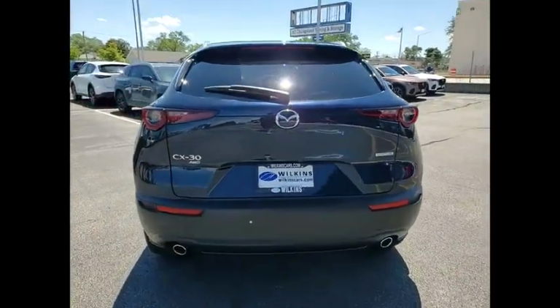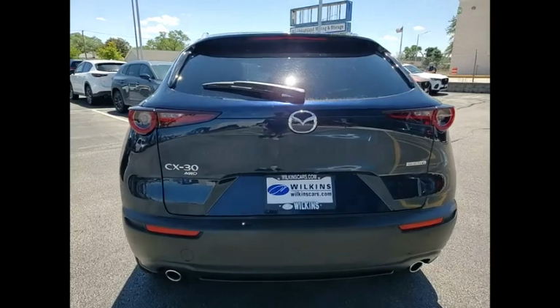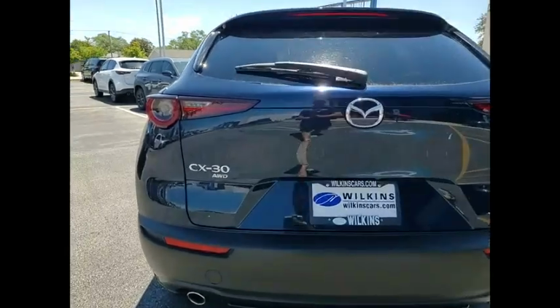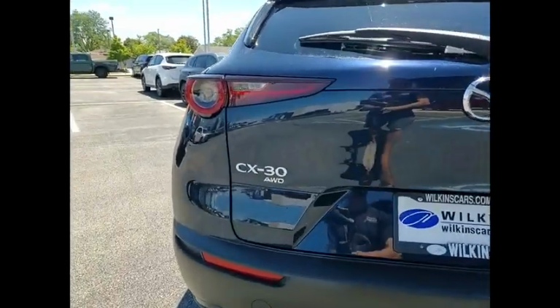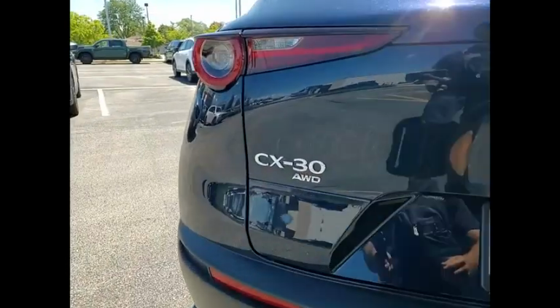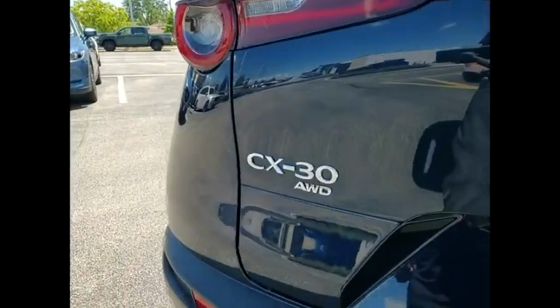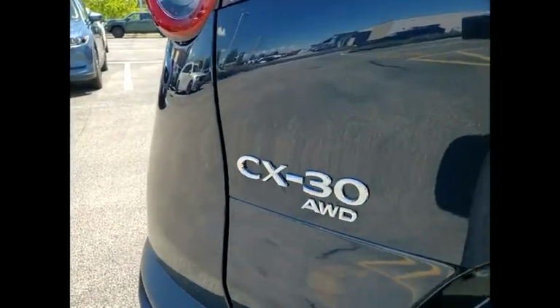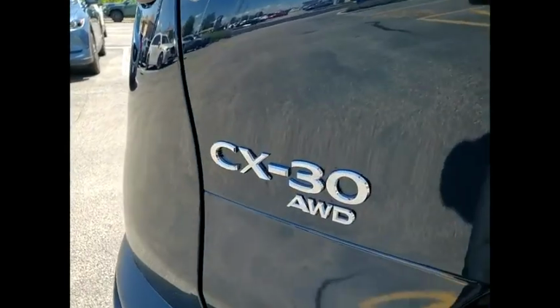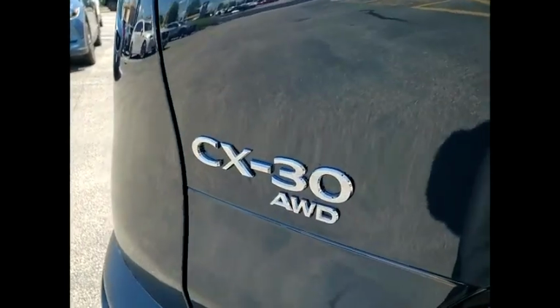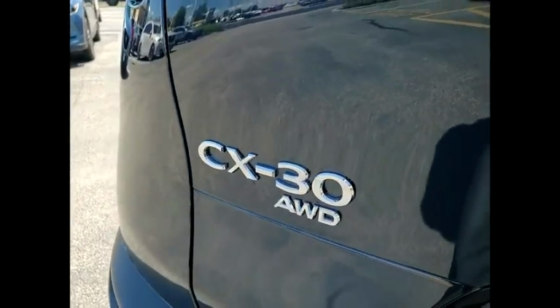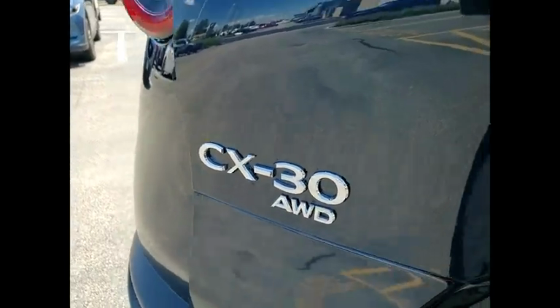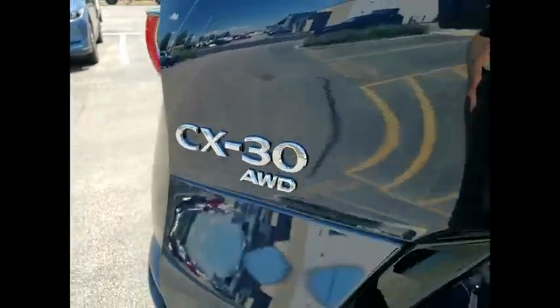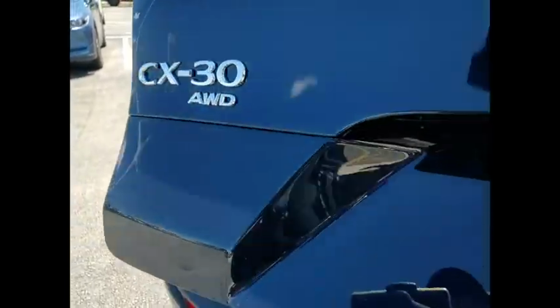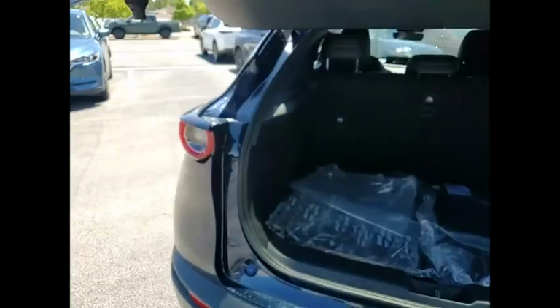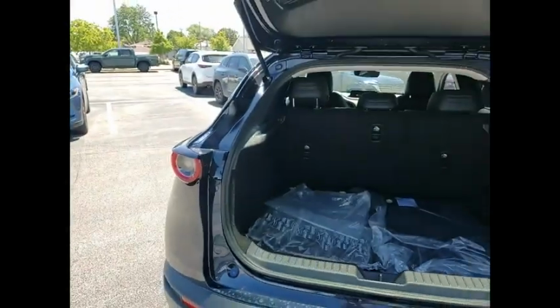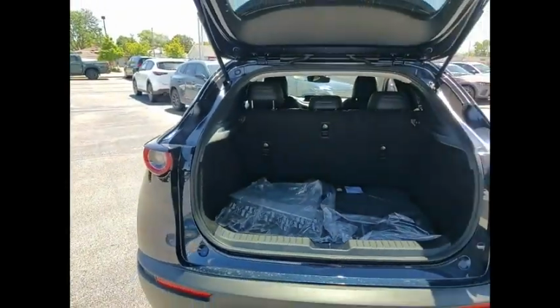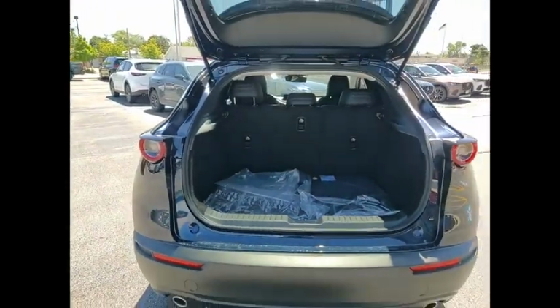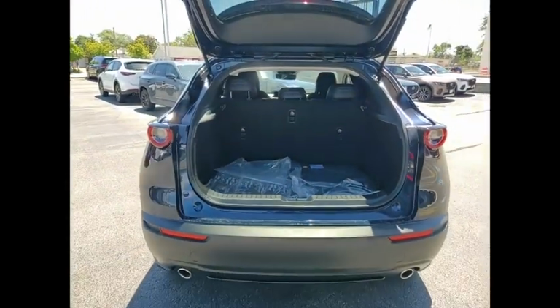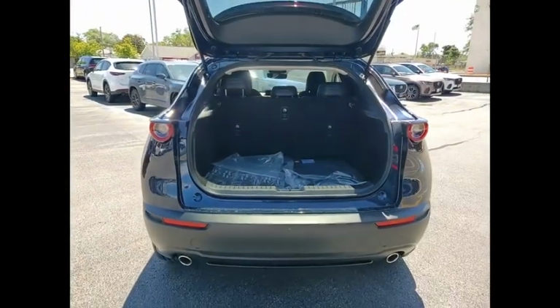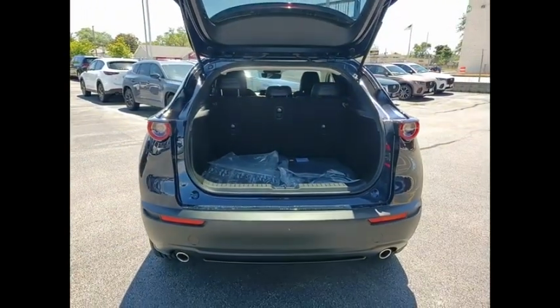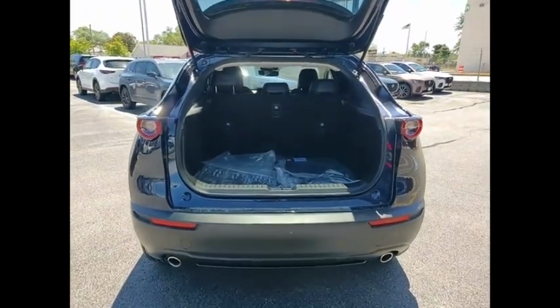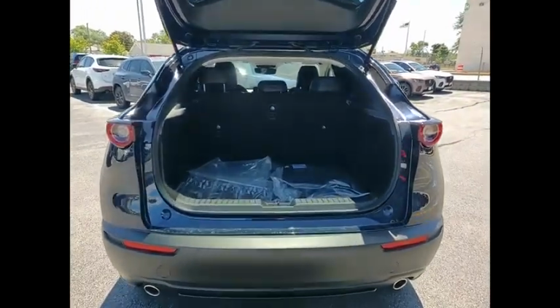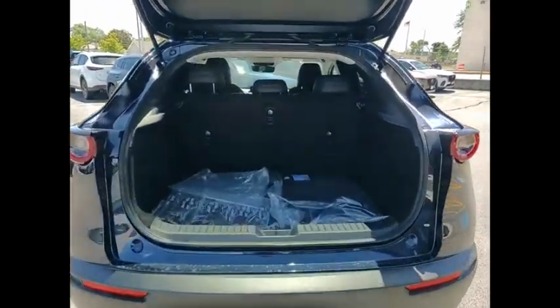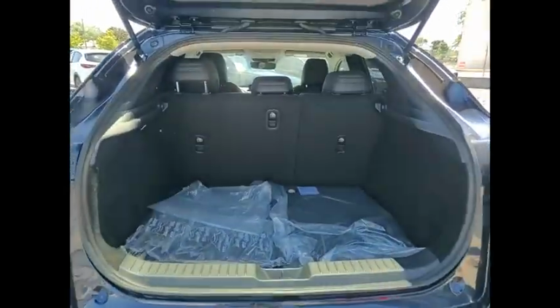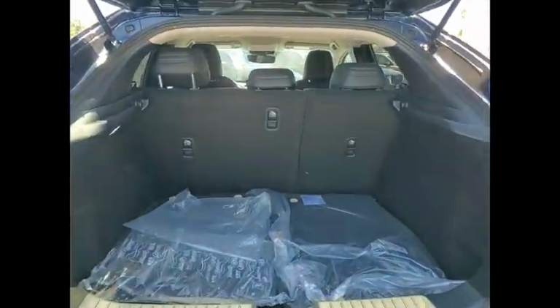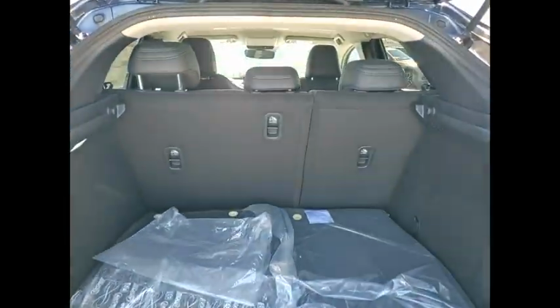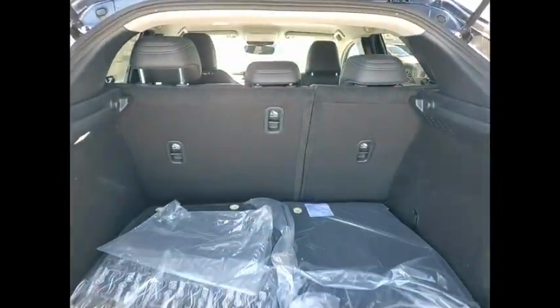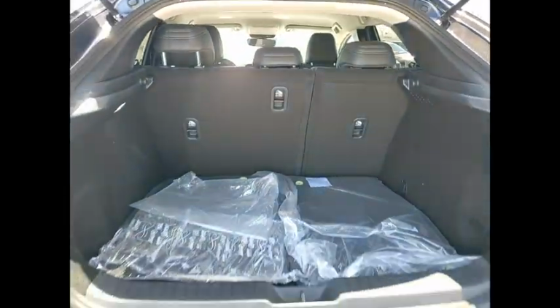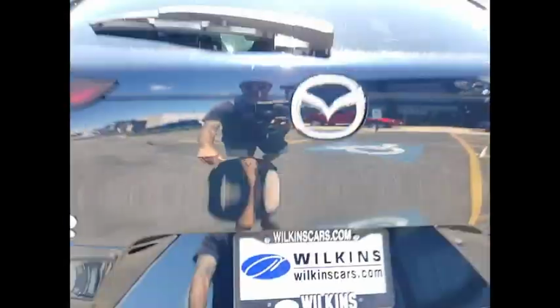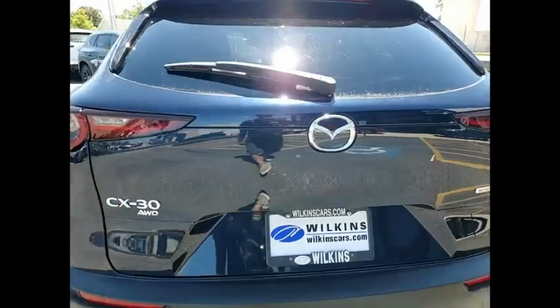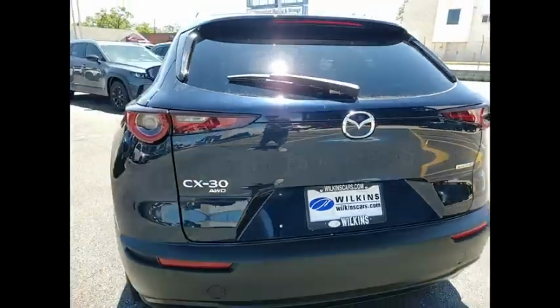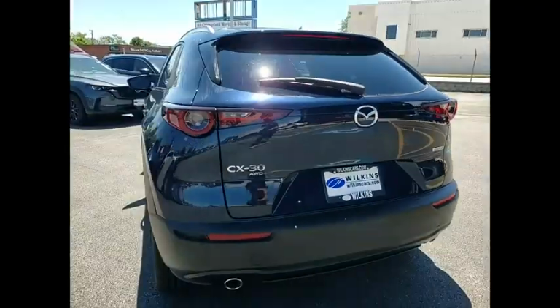This vehicle has less than 100 miles. Here are some of this vehicle's great options: rain-sensing wipers, alloy wheels, rear spoiler, brake assist, remote keyless entry, and four-wheel disc brakes.